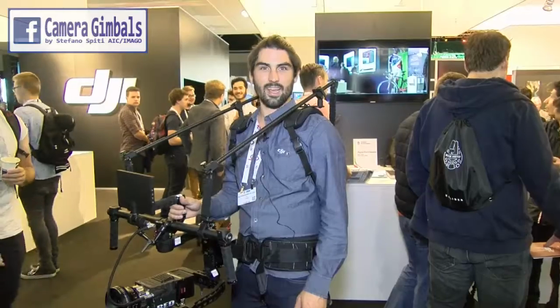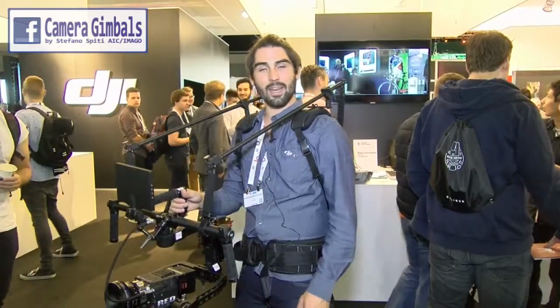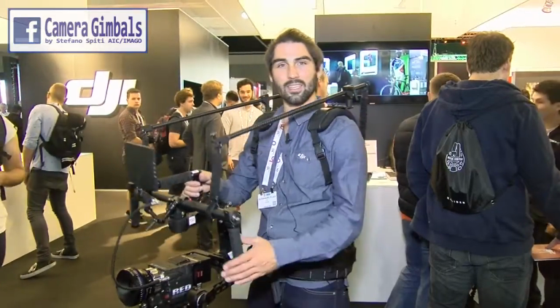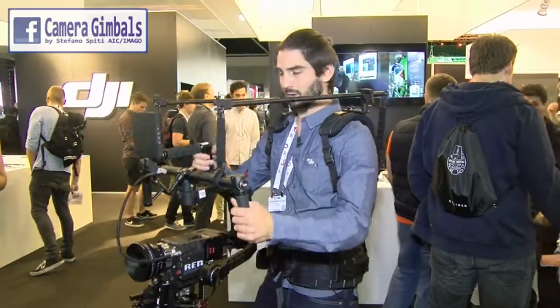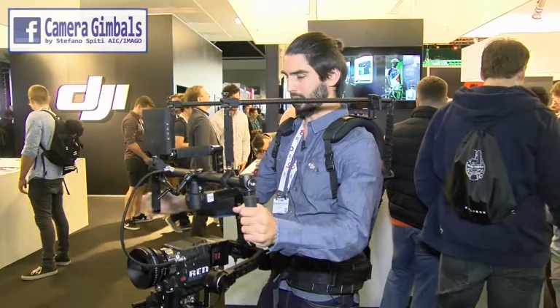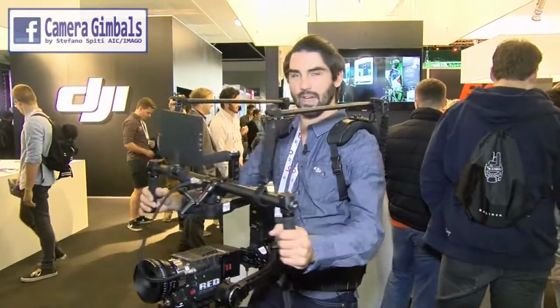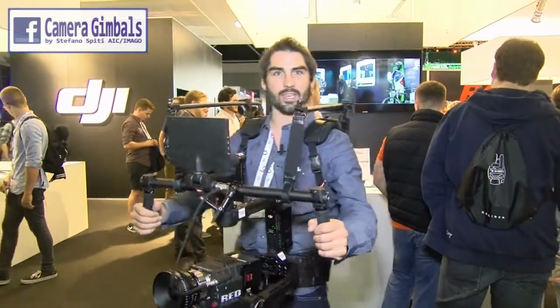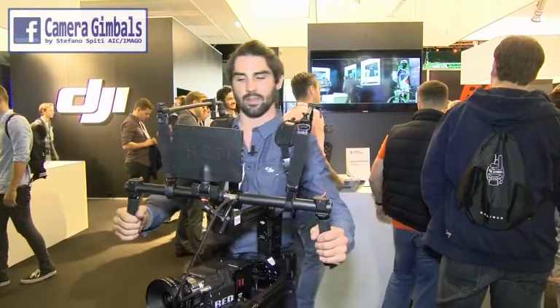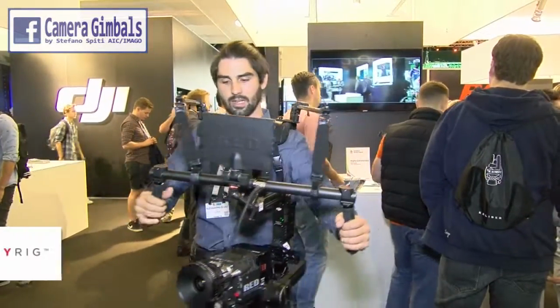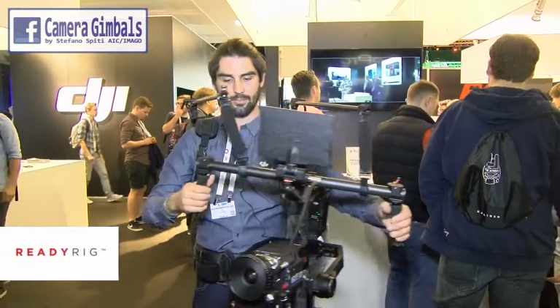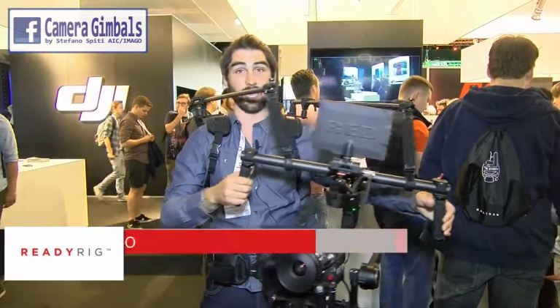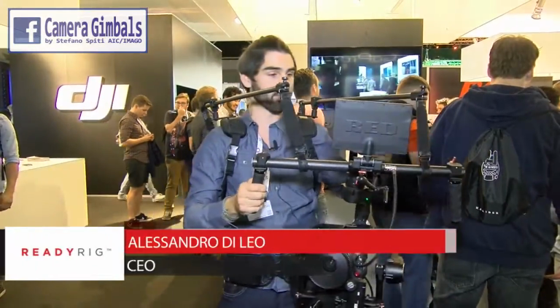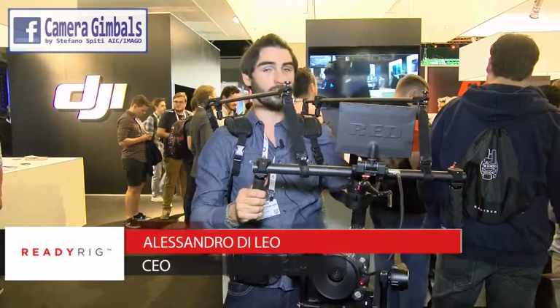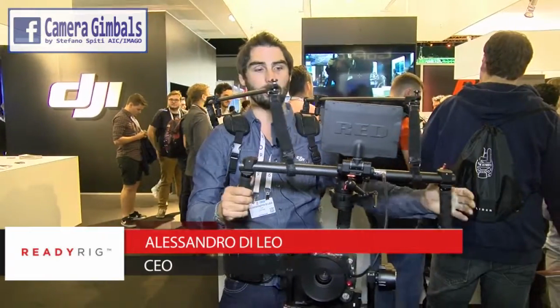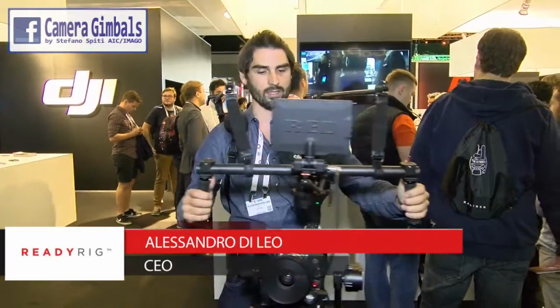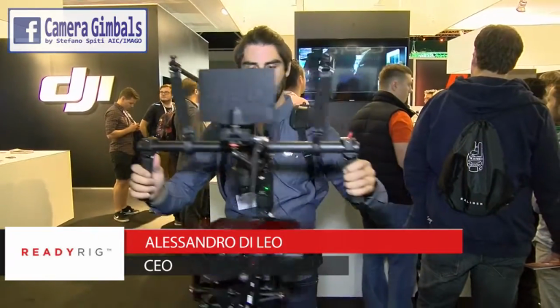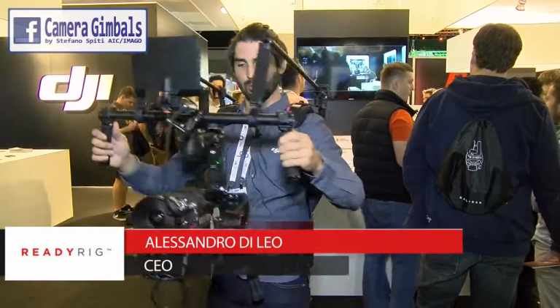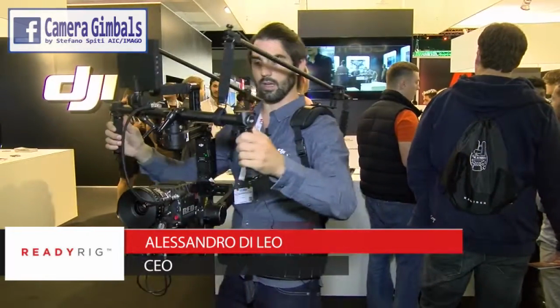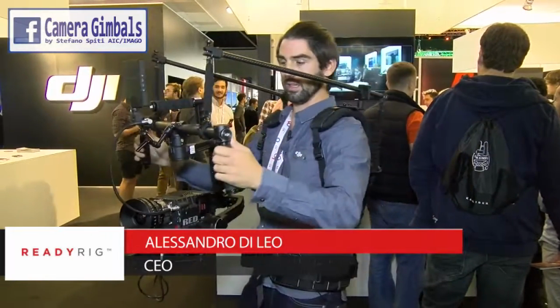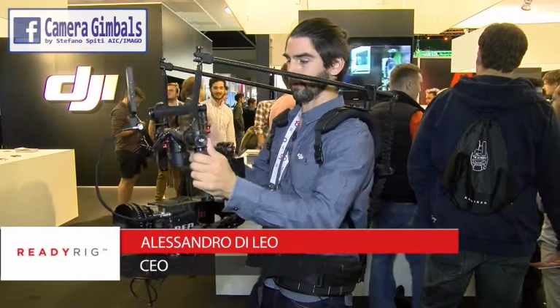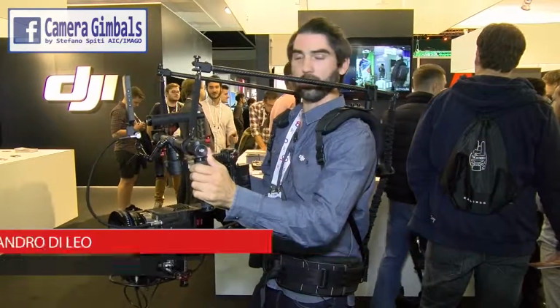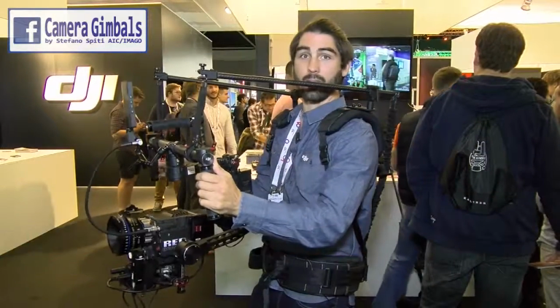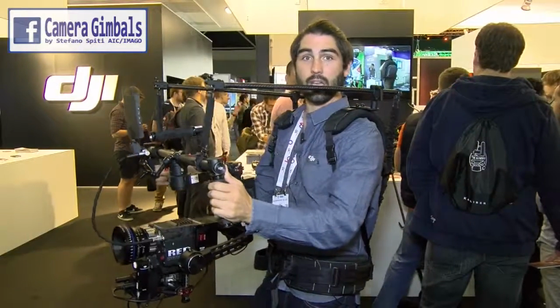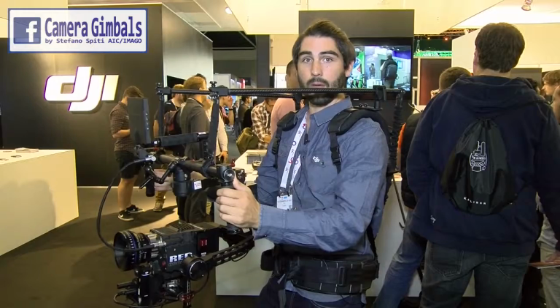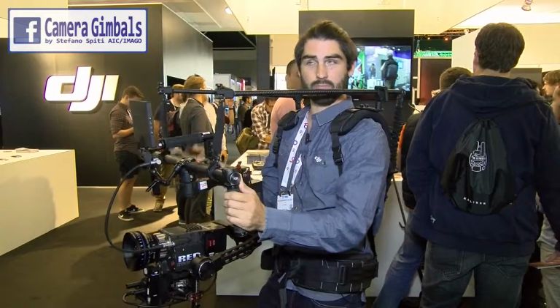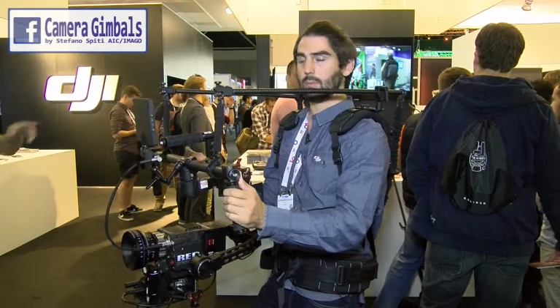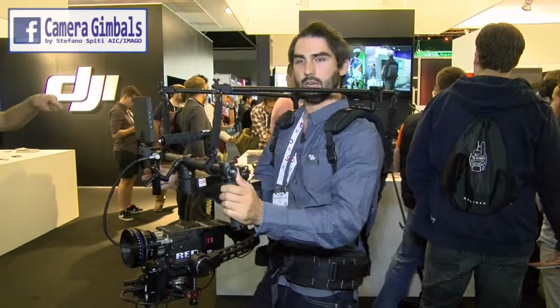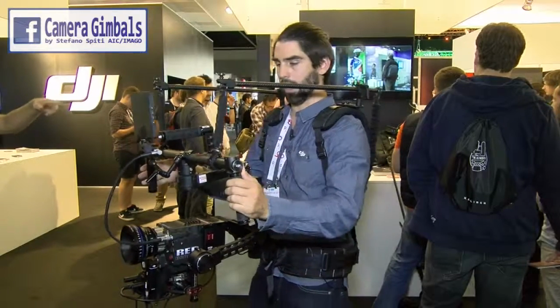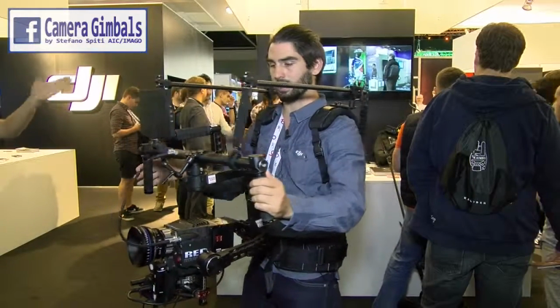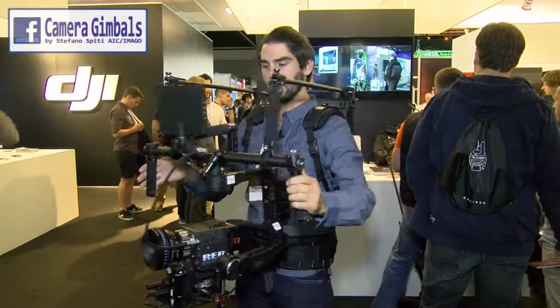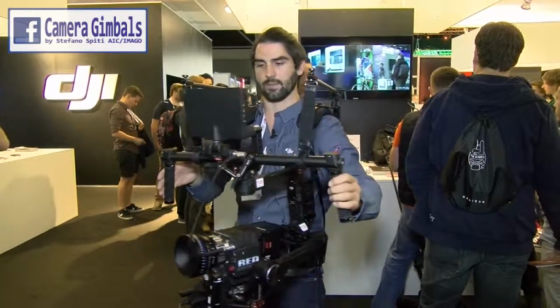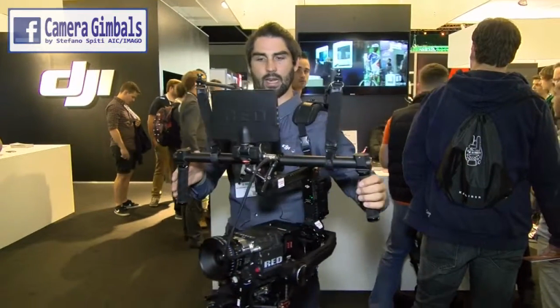Hi, my name is Alessandro. I'm one of the founders, inventors, and designers of the ReadyRig system, which we unveiled at NAB about a couple months ago. We're at IBC 2015 right now.